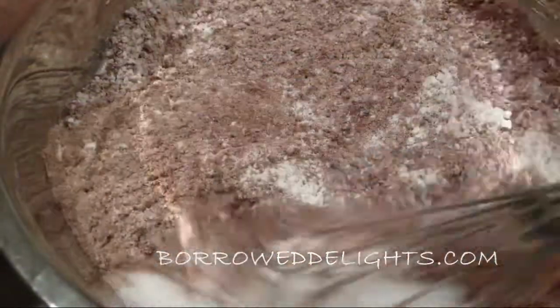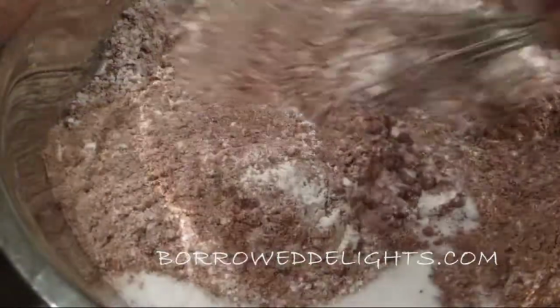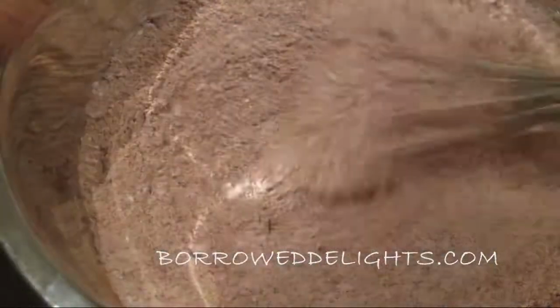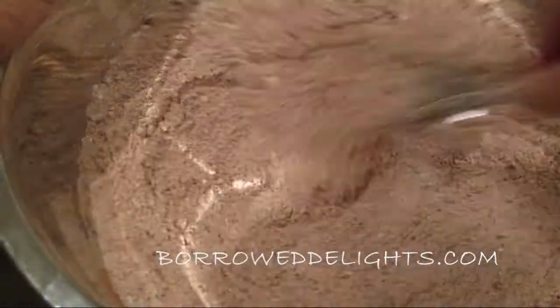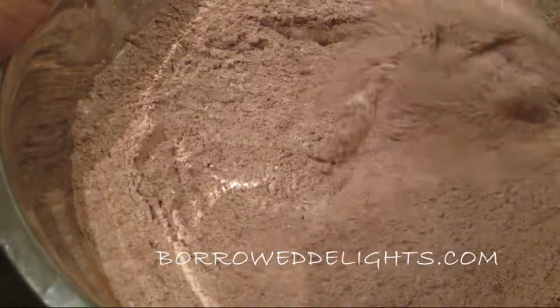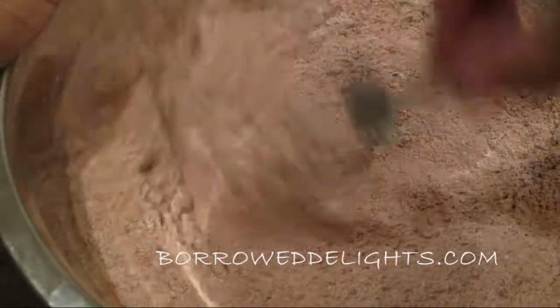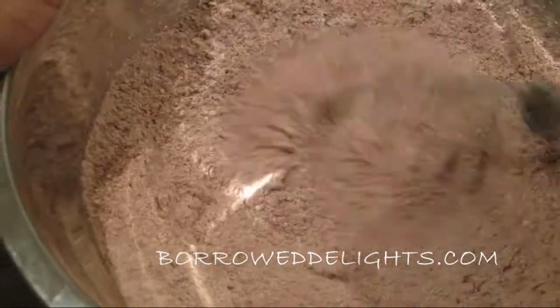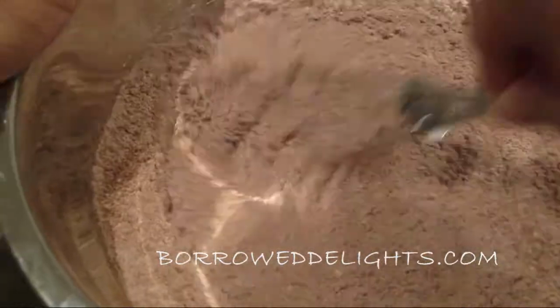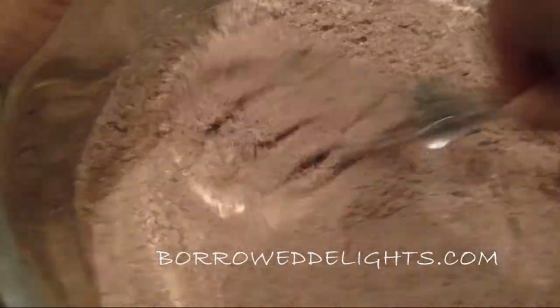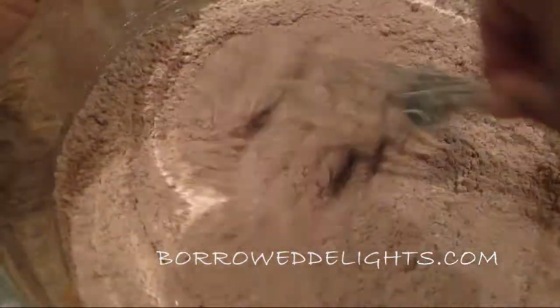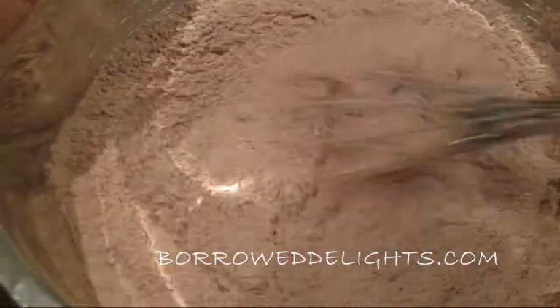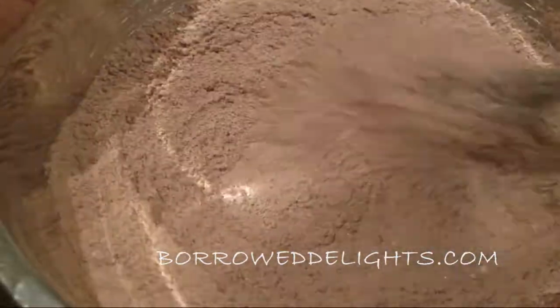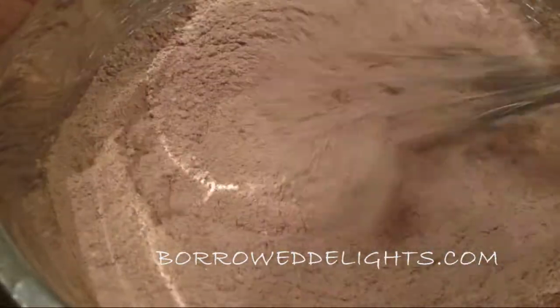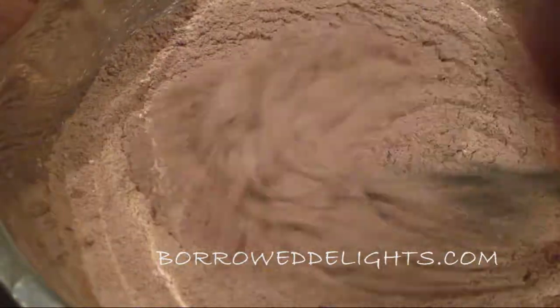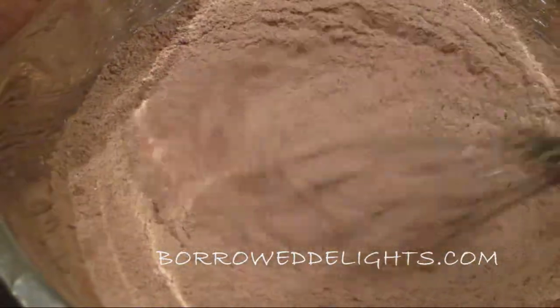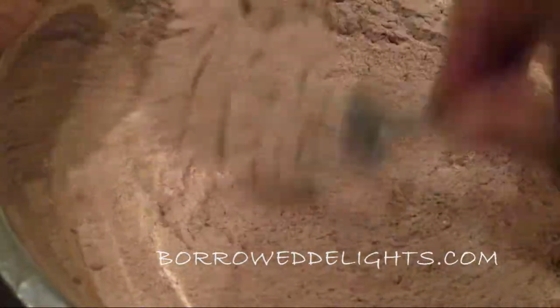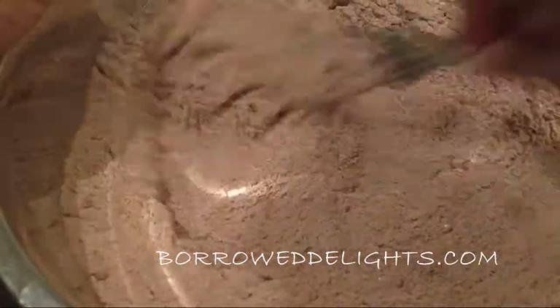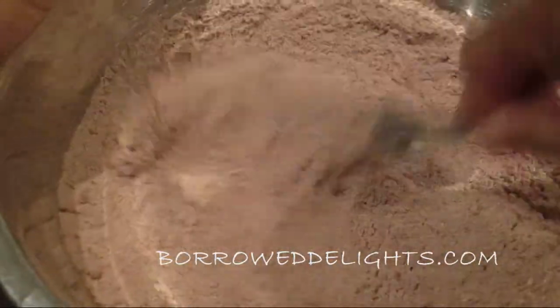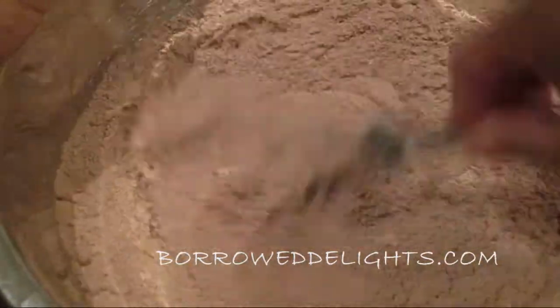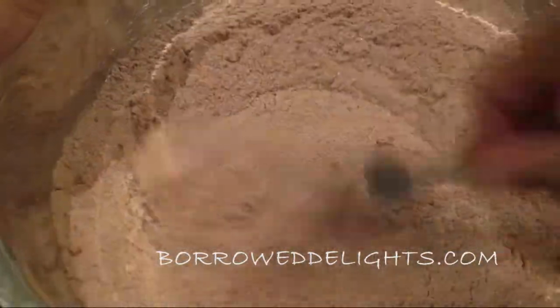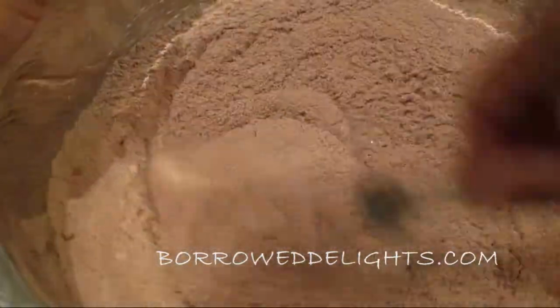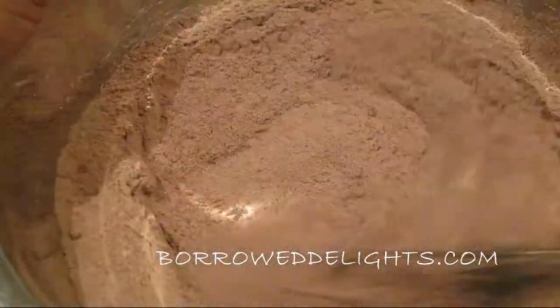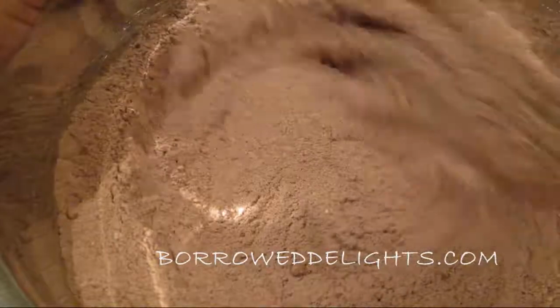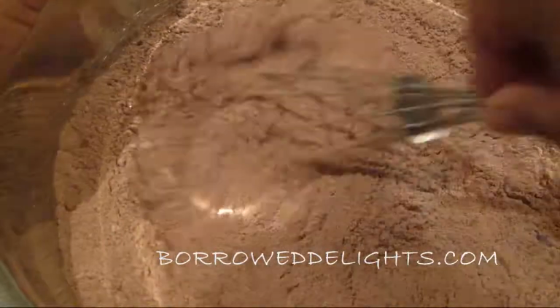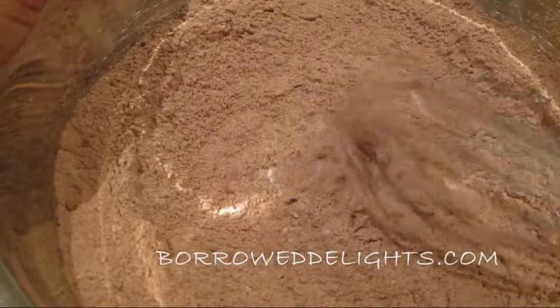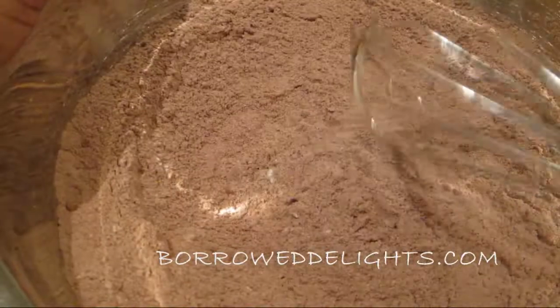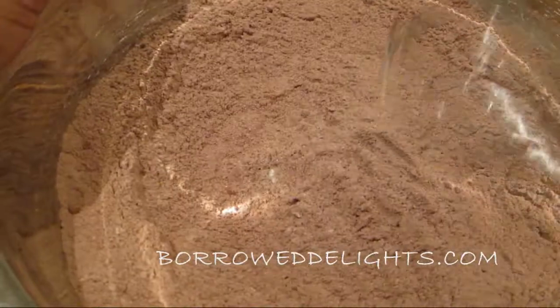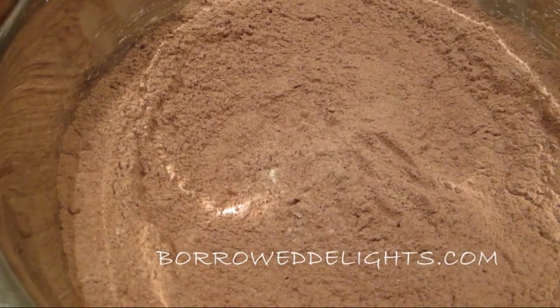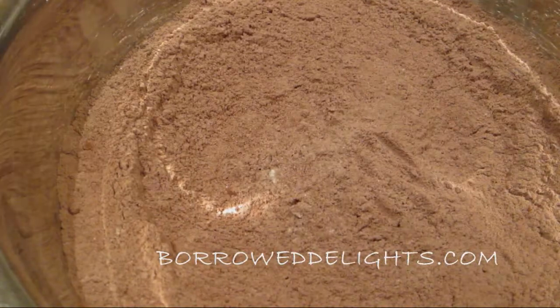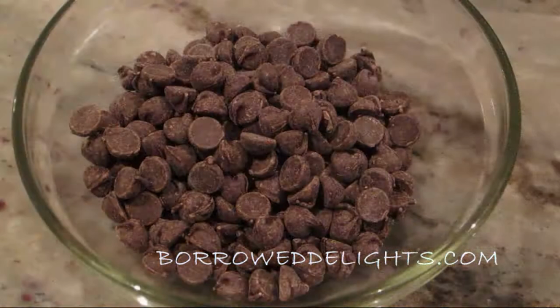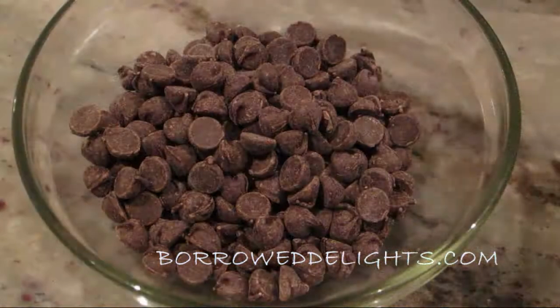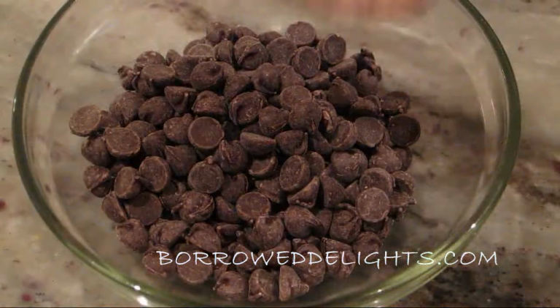You can find the exact measurements for this recipe by visiting my blog BoroughDelights.com and I will of course link to that in the description box below.